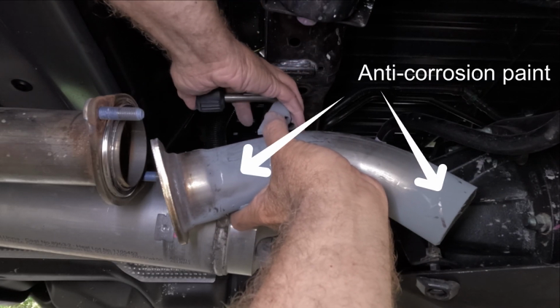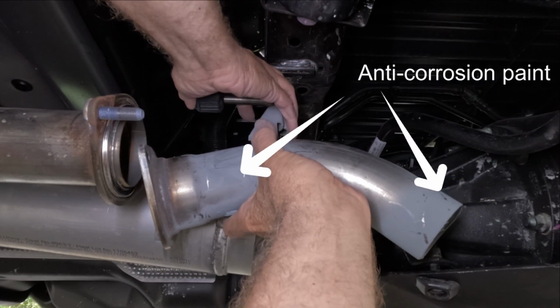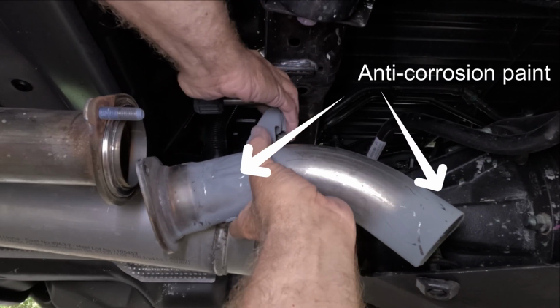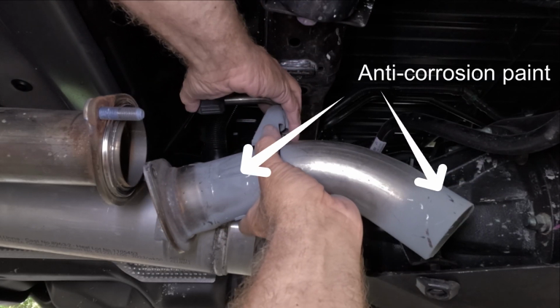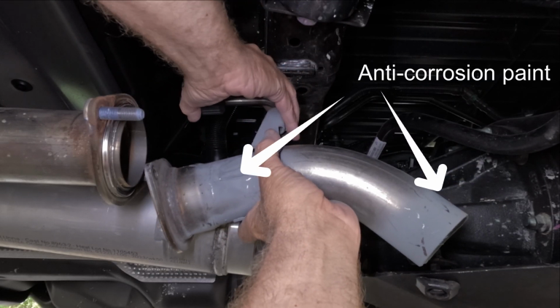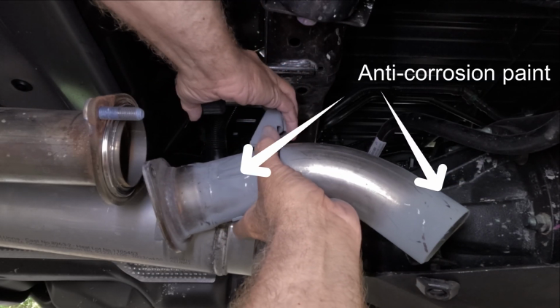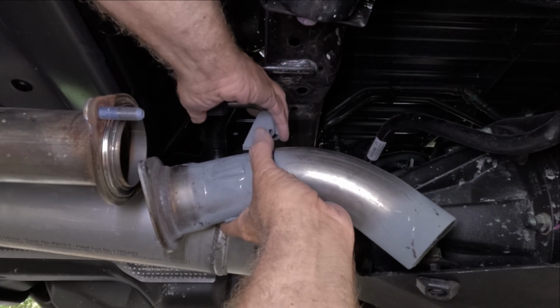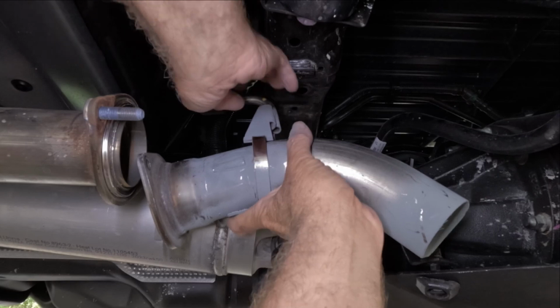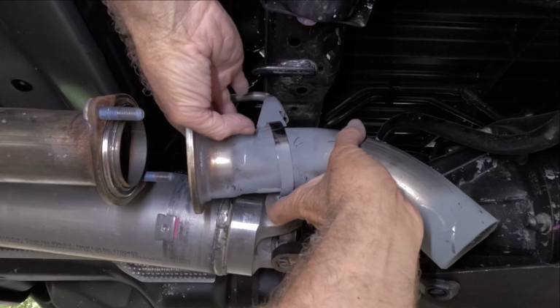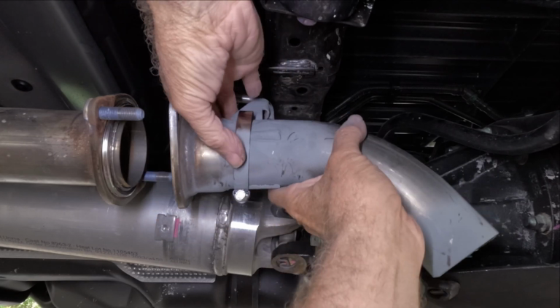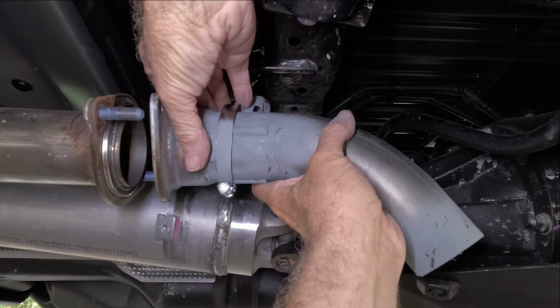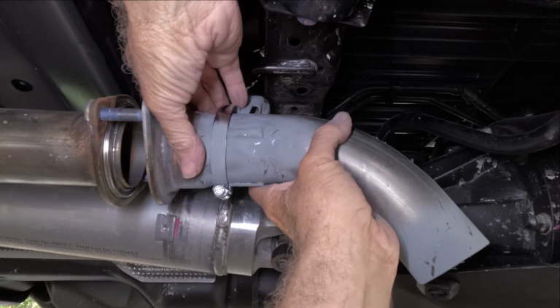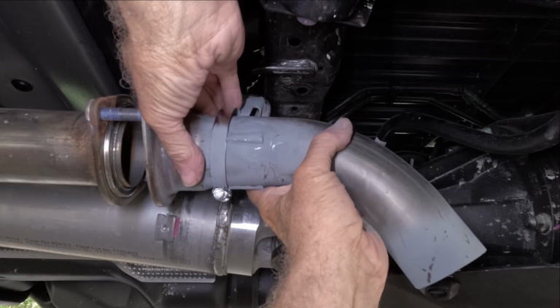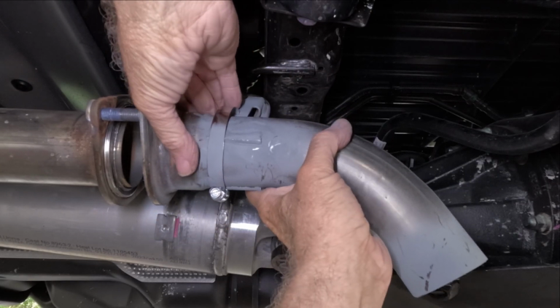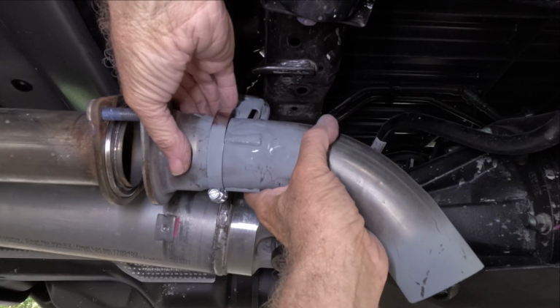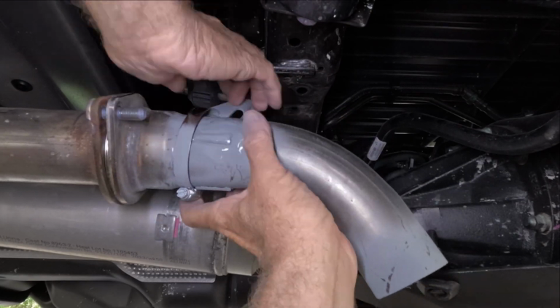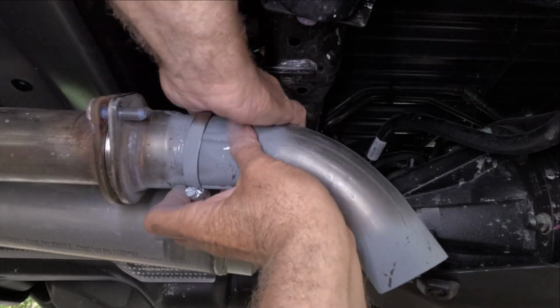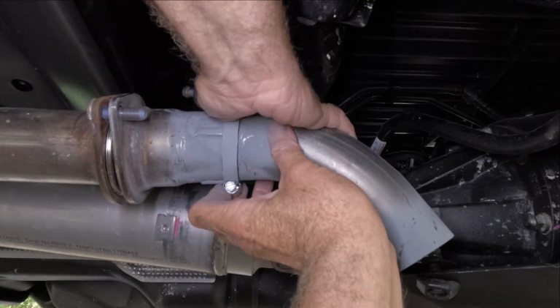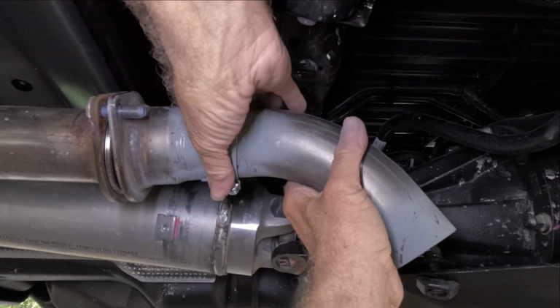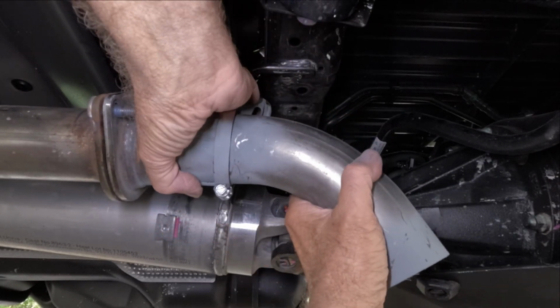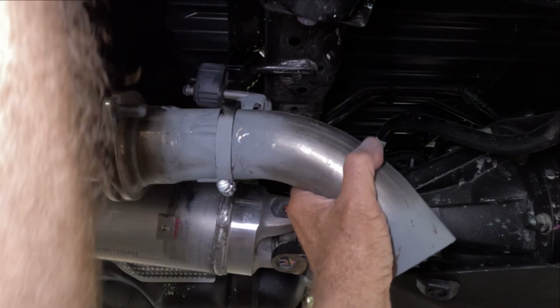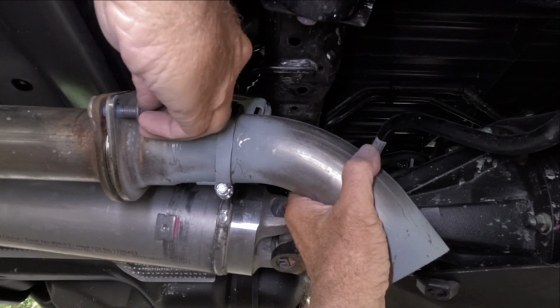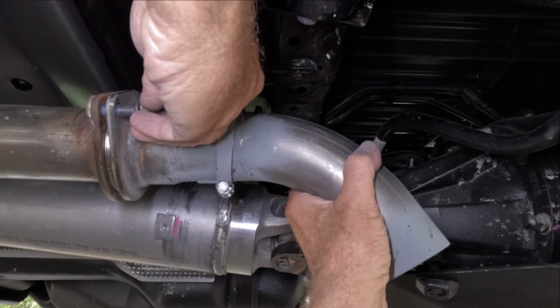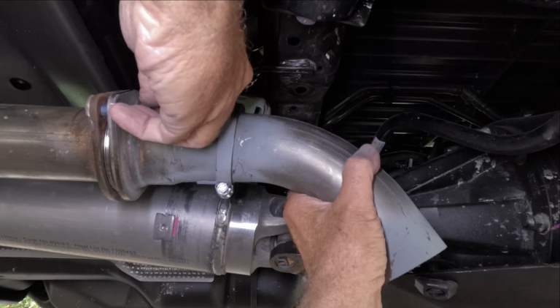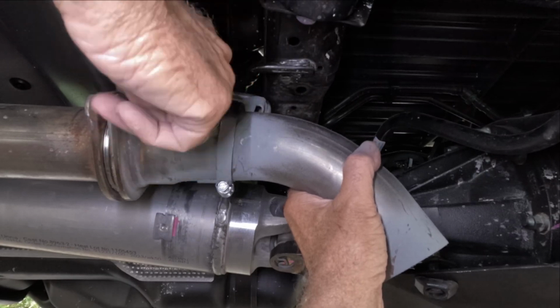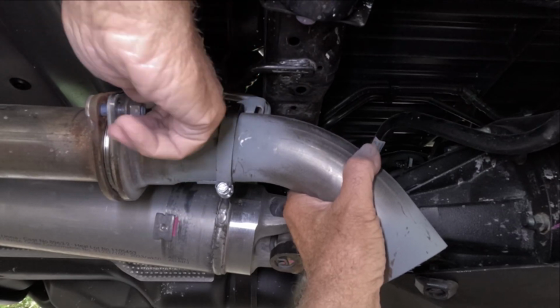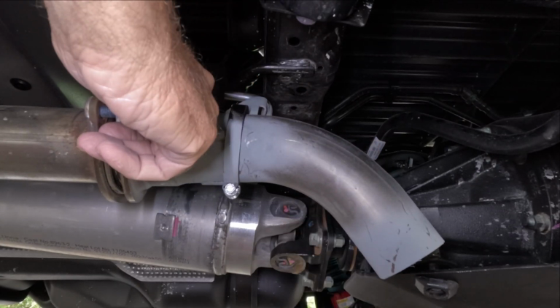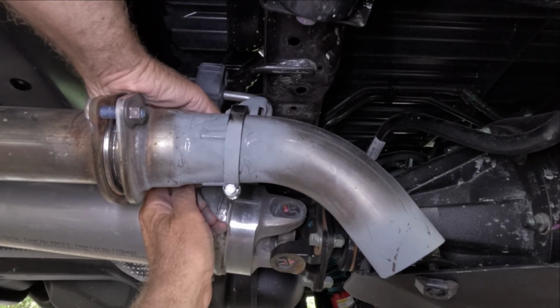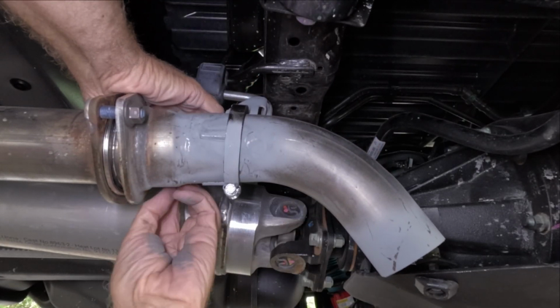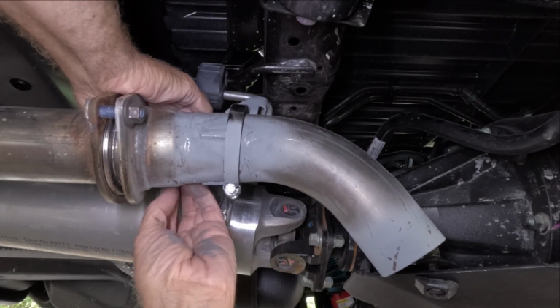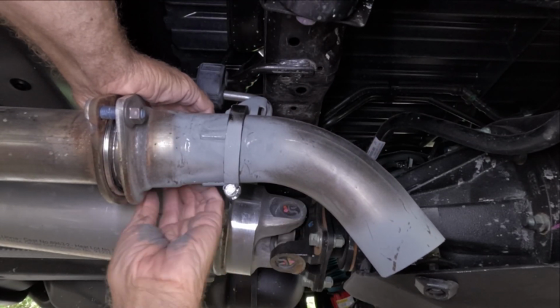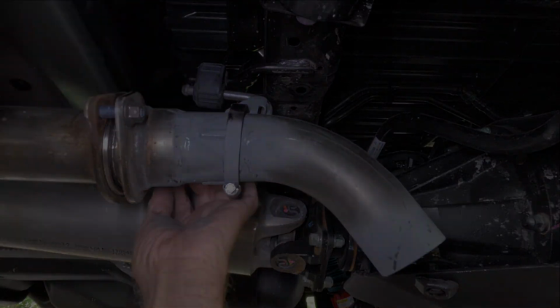Once the paint has dried, install the hanger onto the vibration dampener. Then install and tighten the two 14mm nuts. The exhaust hanger should point towards the muffler.